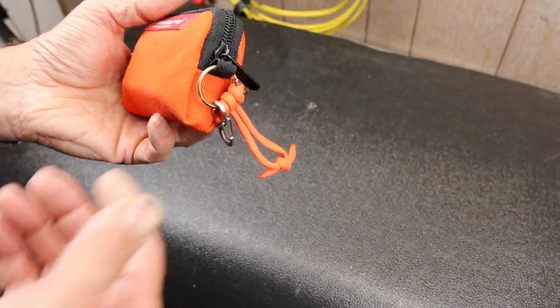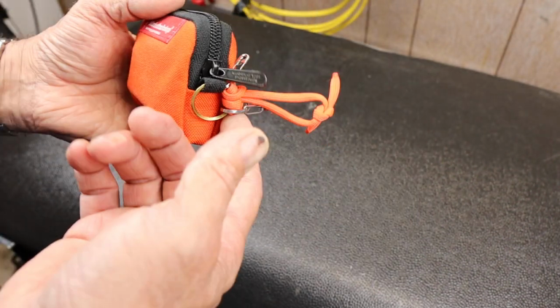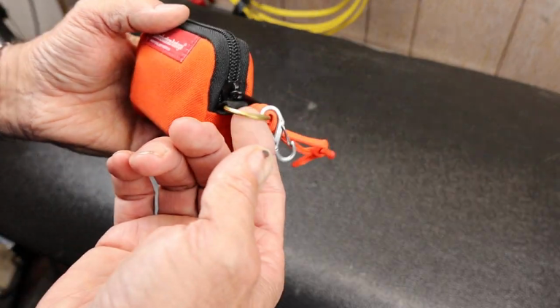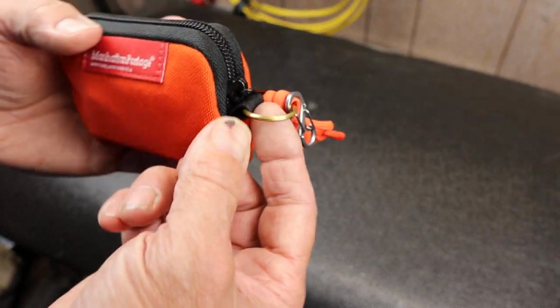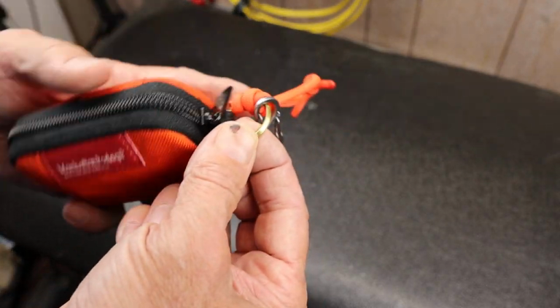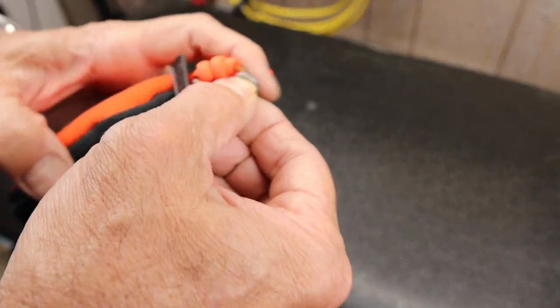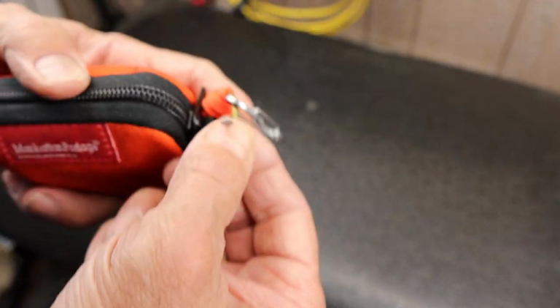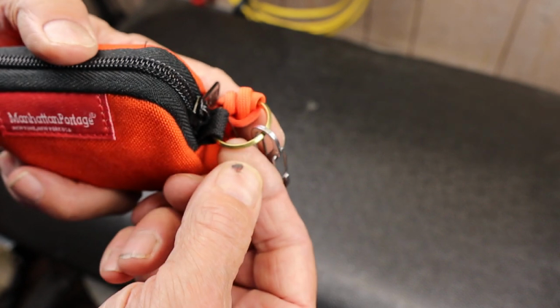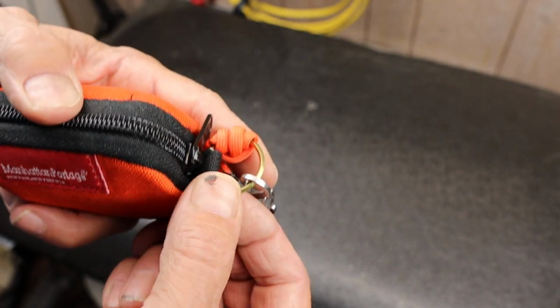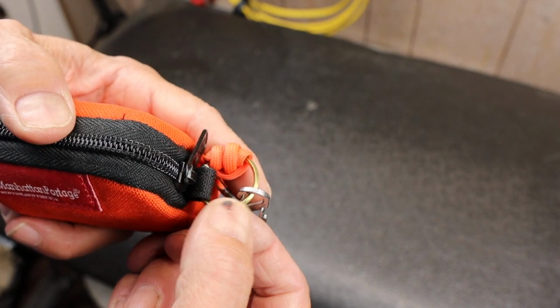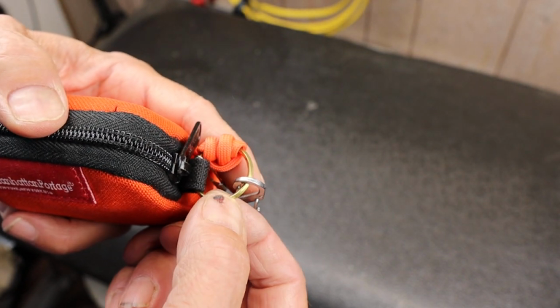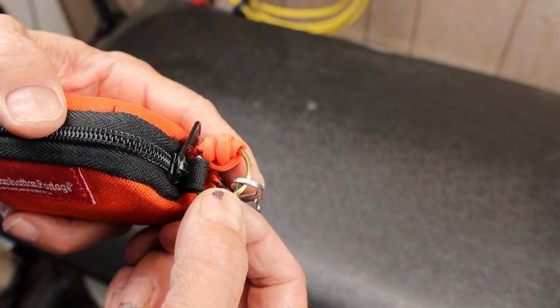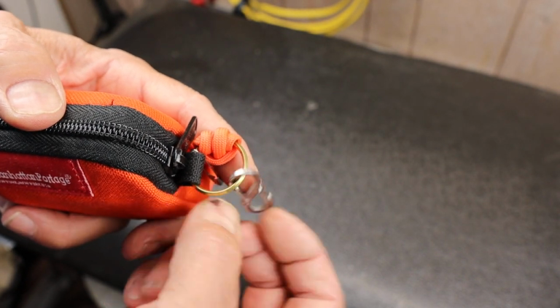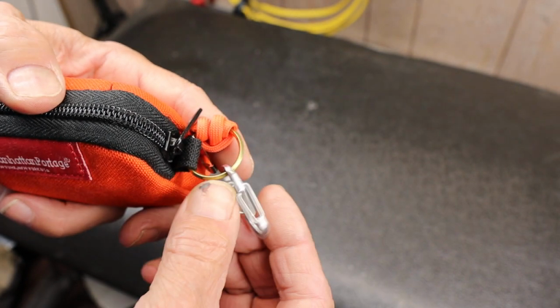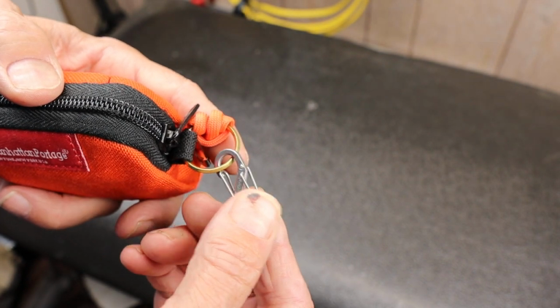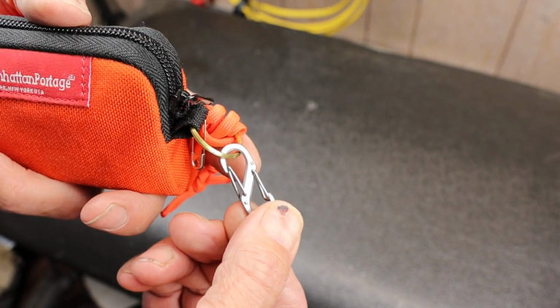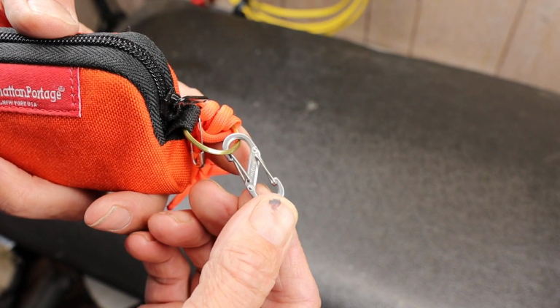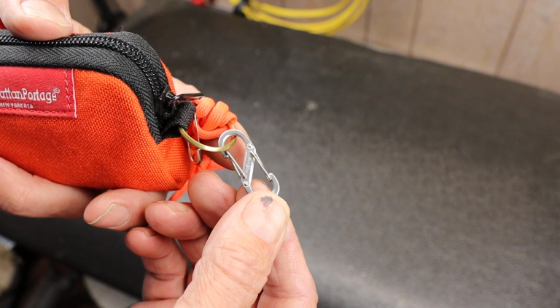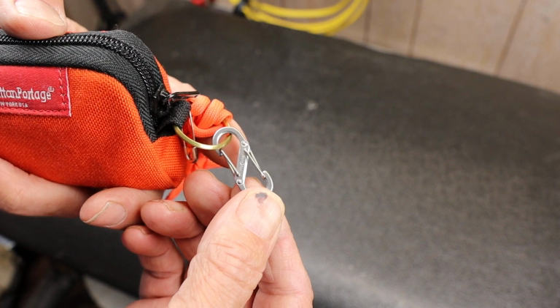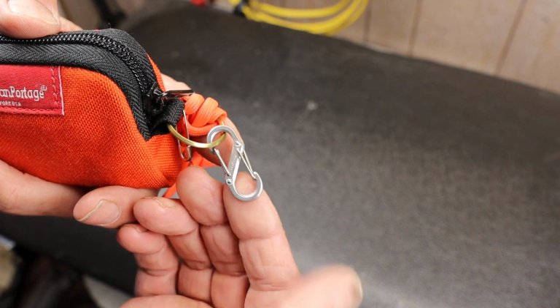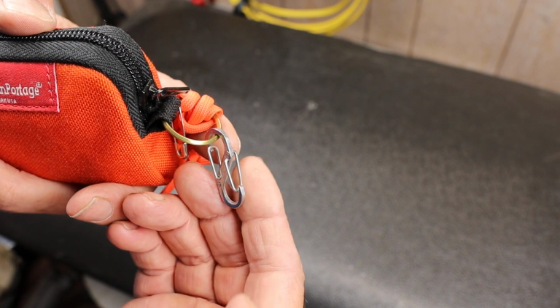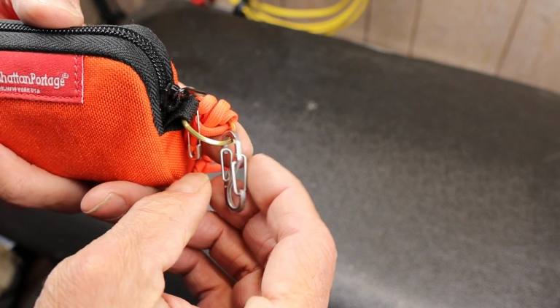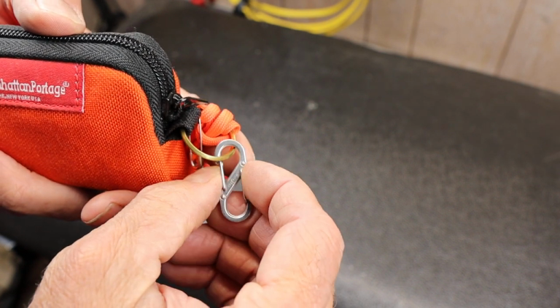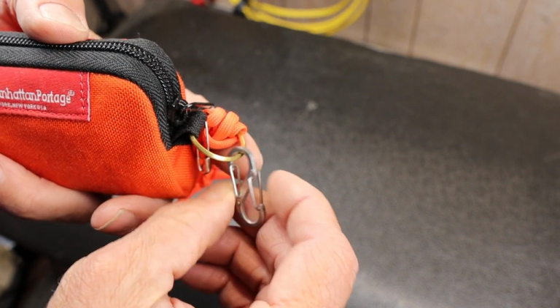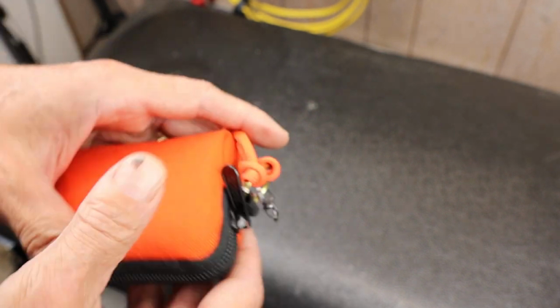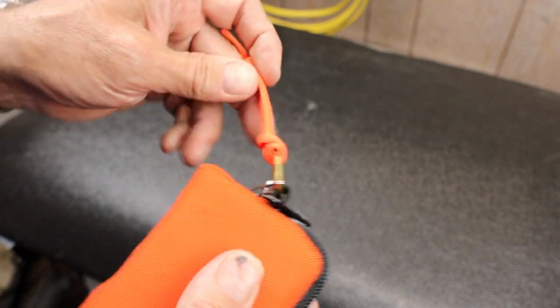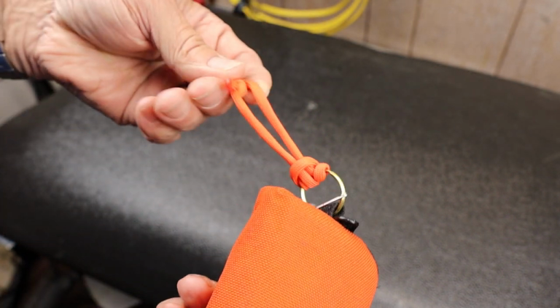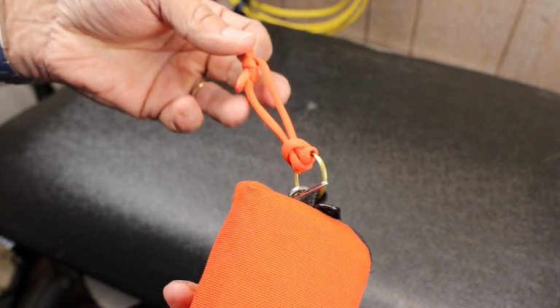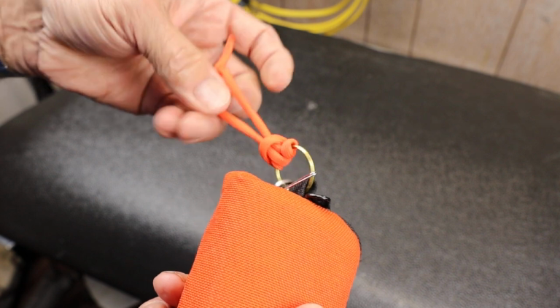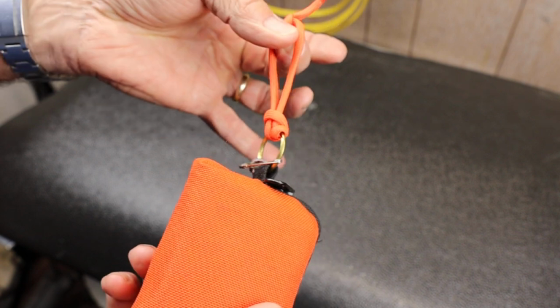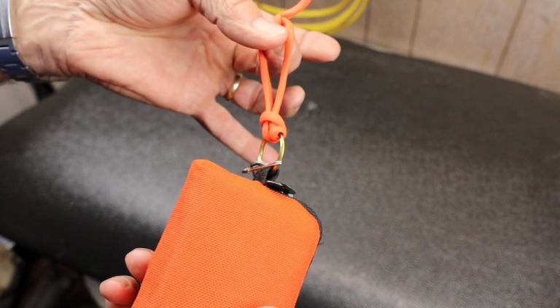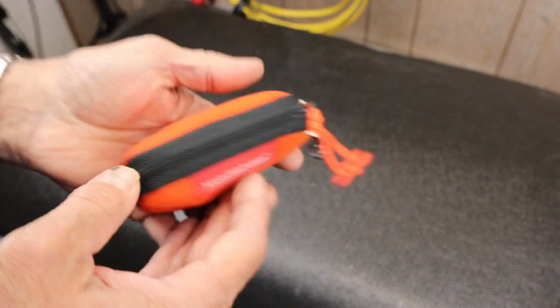On the edge, I've got a brass or non-magnetic ring — I might use that for a compass. I've got a Nidize carabiner, one of their double-sided ones, which I like. And a little bit of paracord so I can attach it to something.